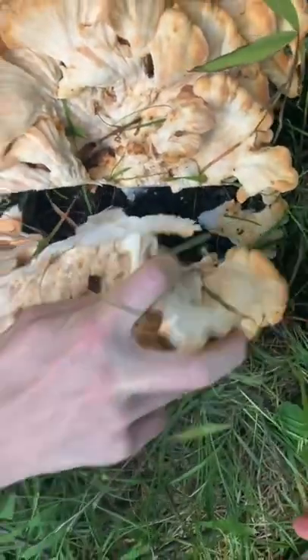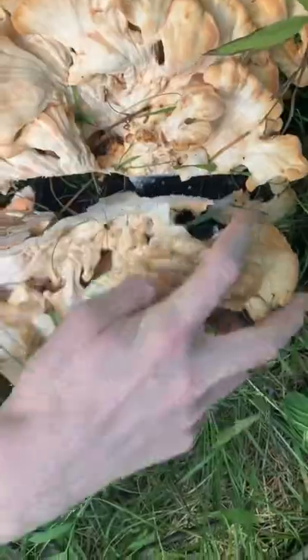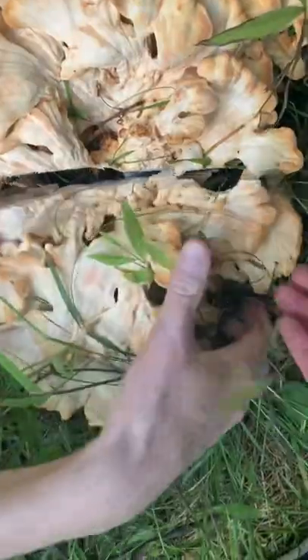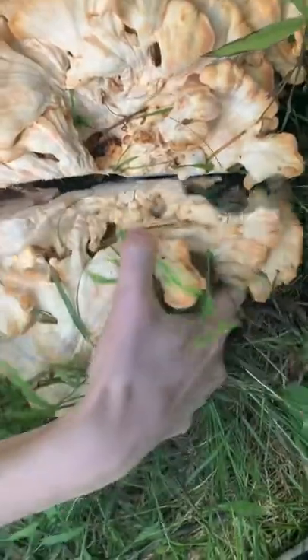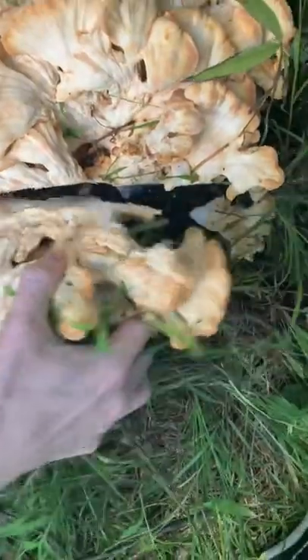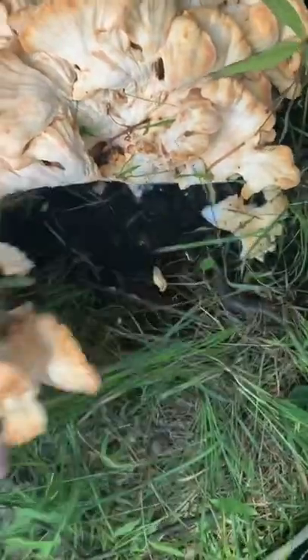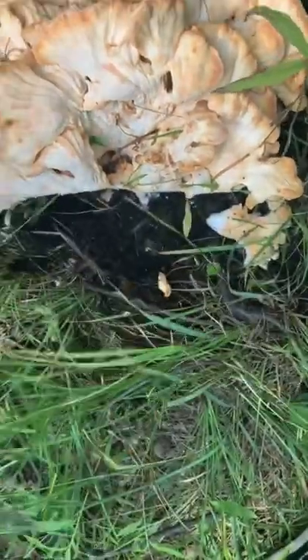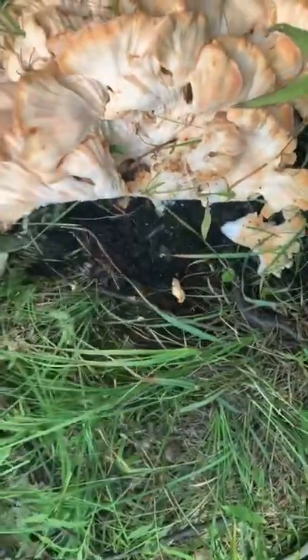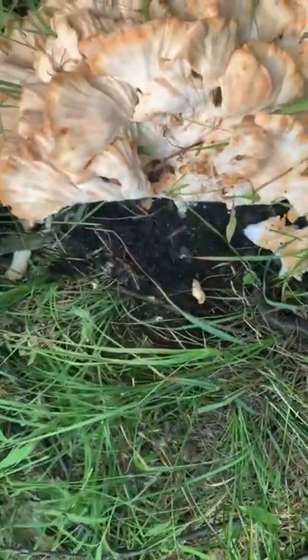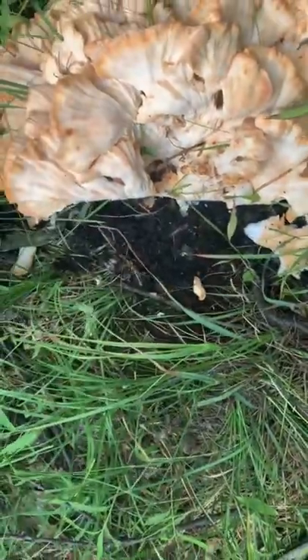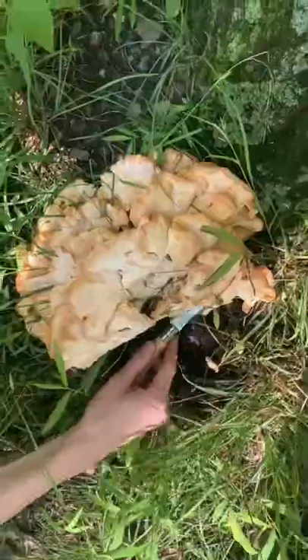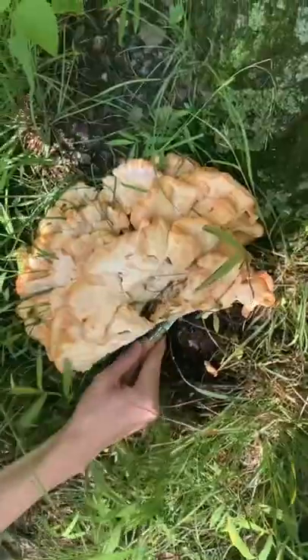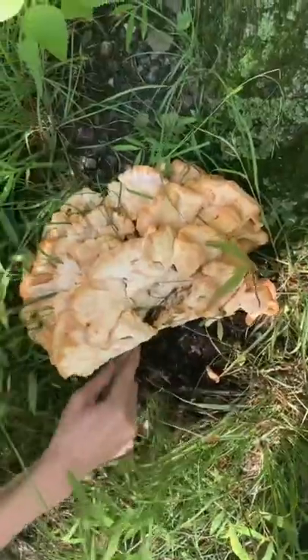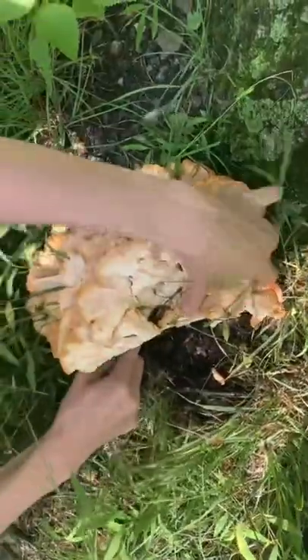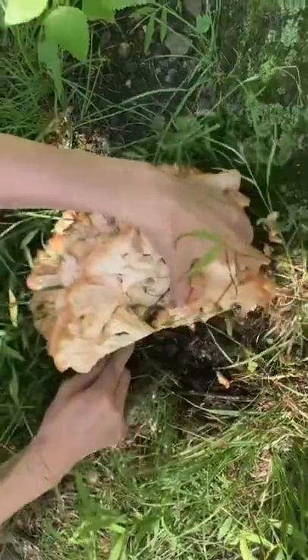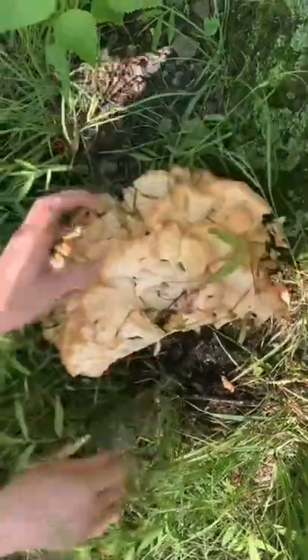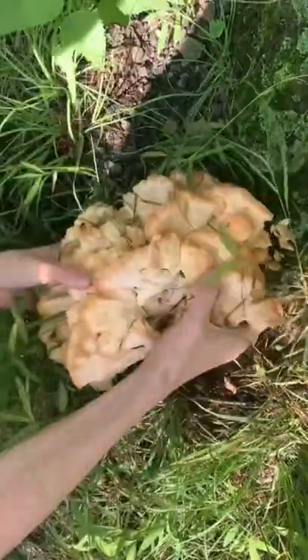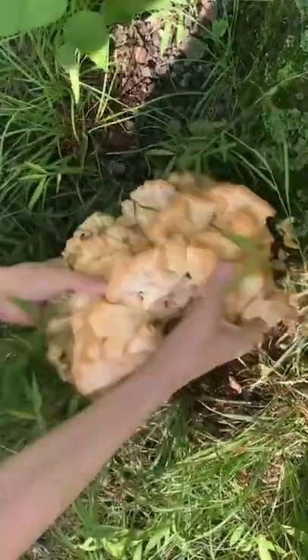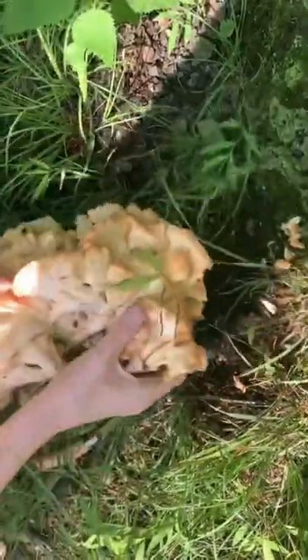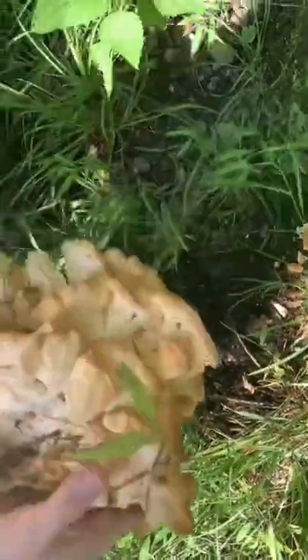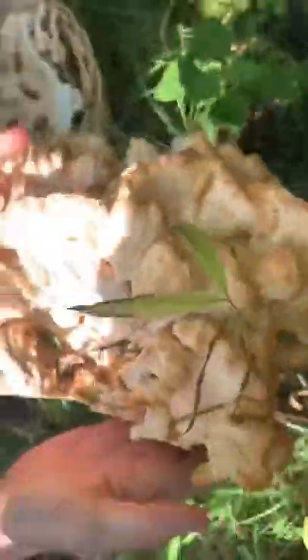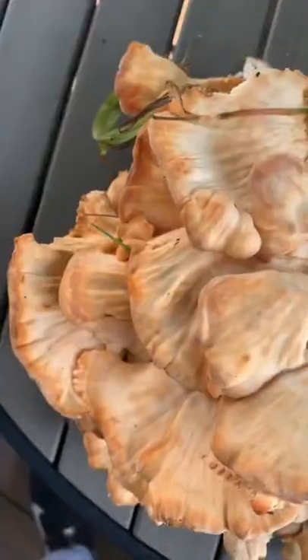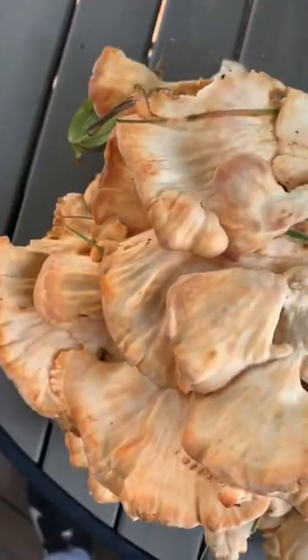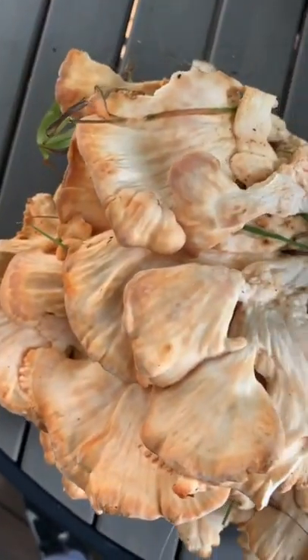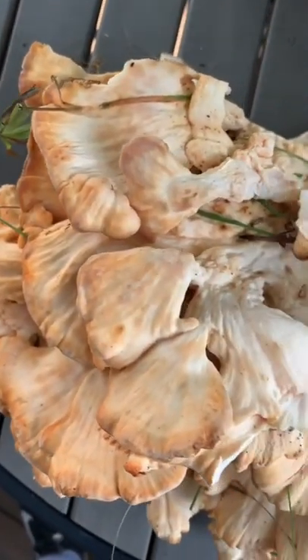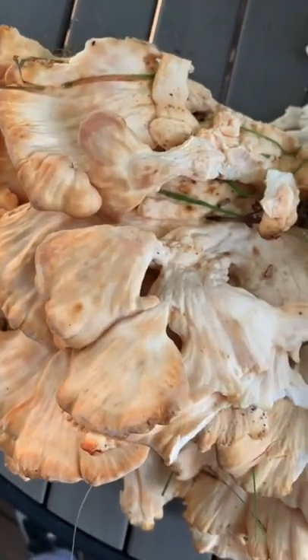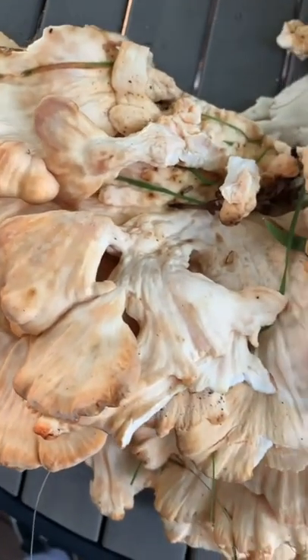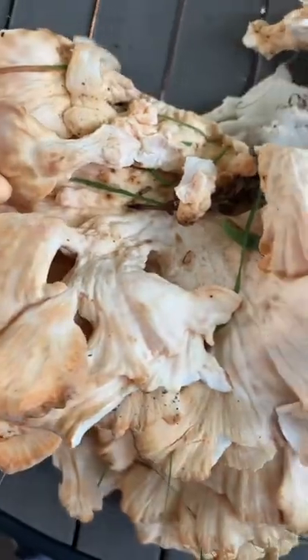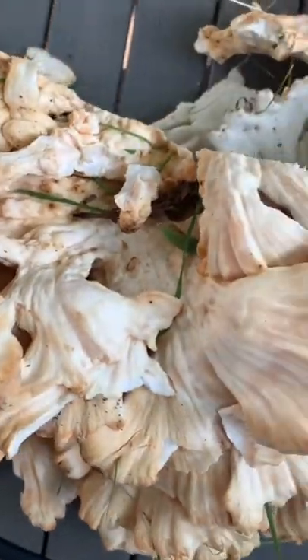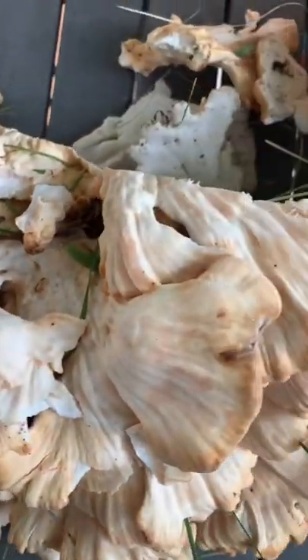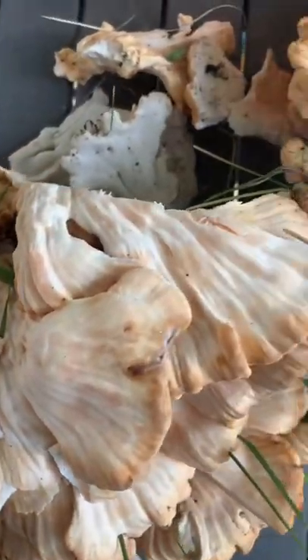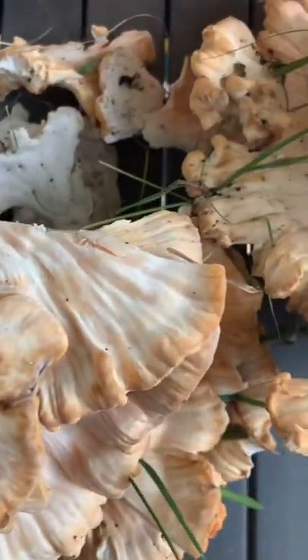You want to make sure to thoroughly clean the mushroom and separate the other parts. When I first moved to the east coast, I had tried some and was so determined to find it. After a few hikes, this one was found at the end of my trail.